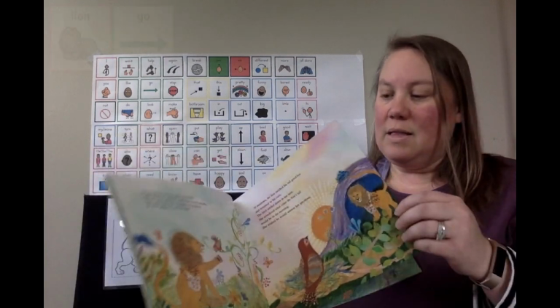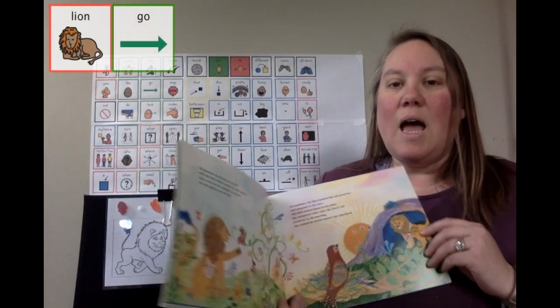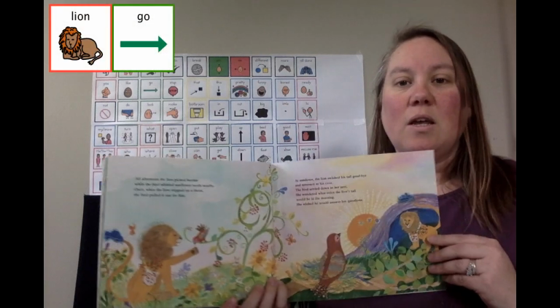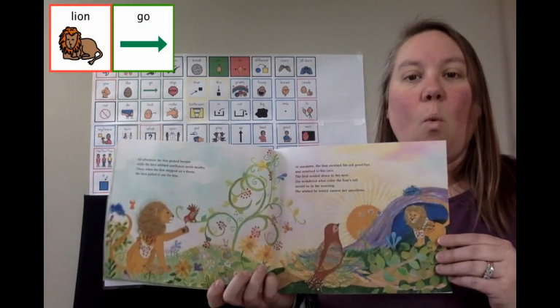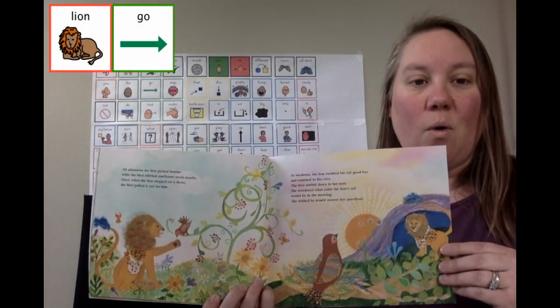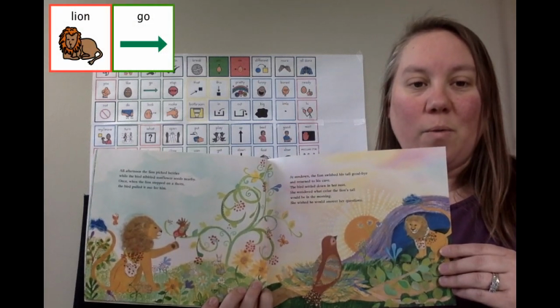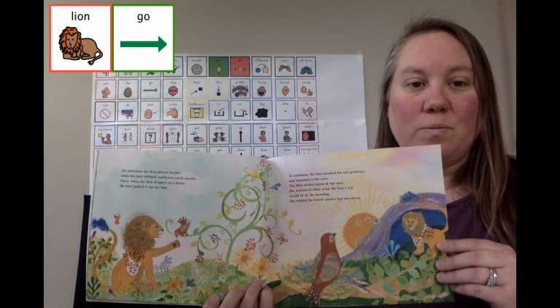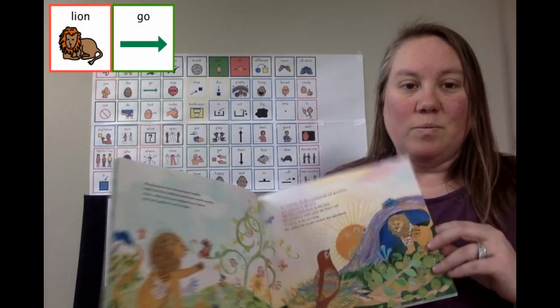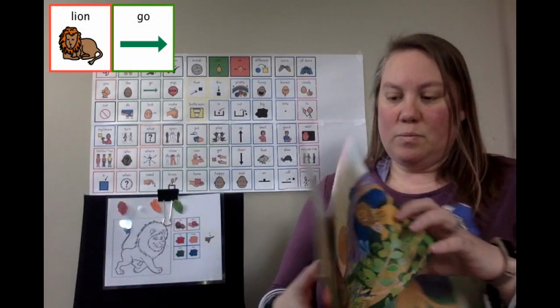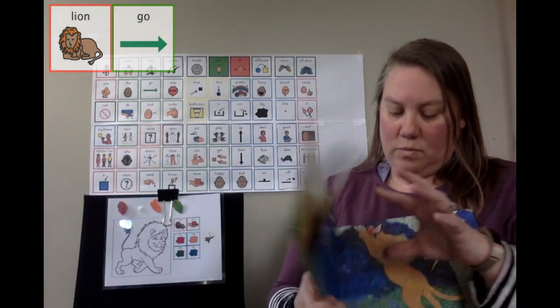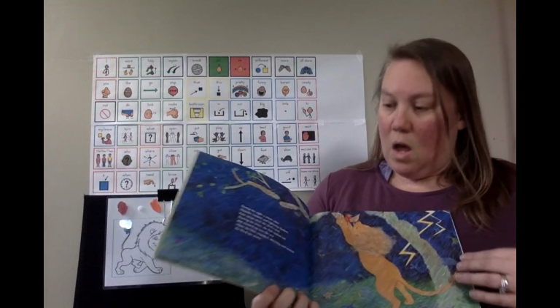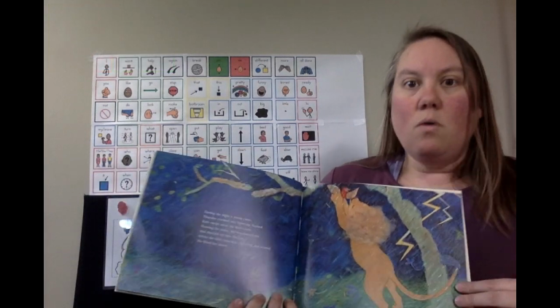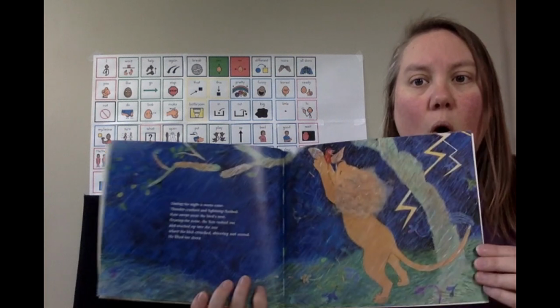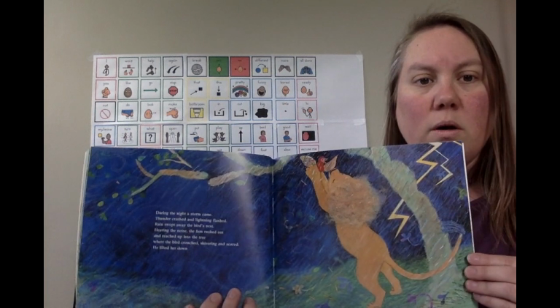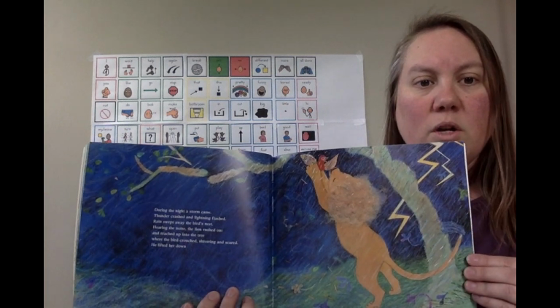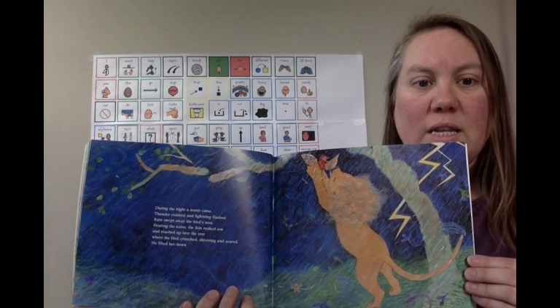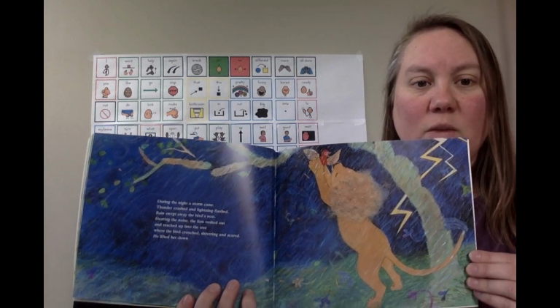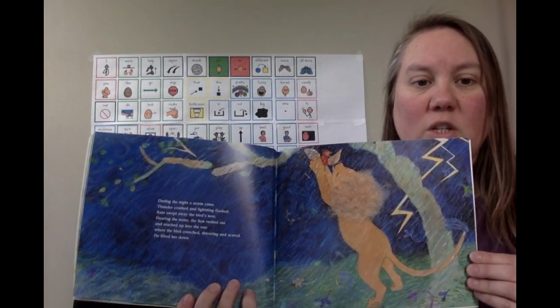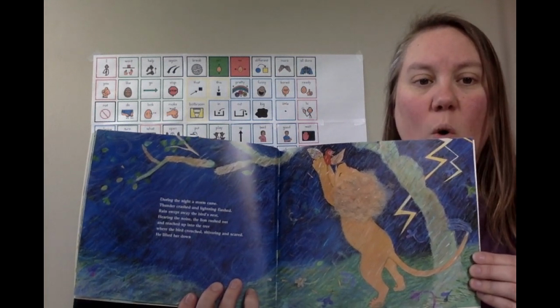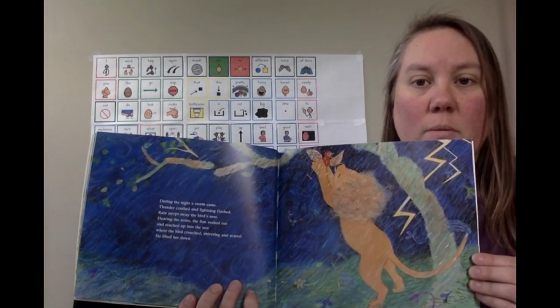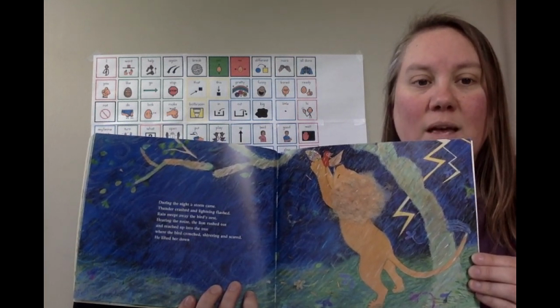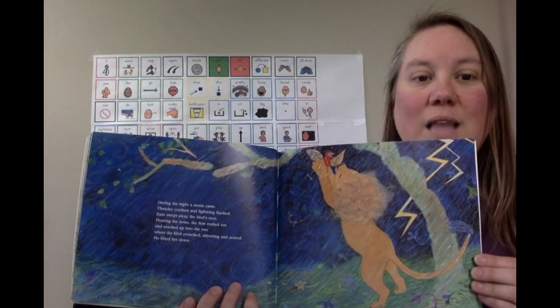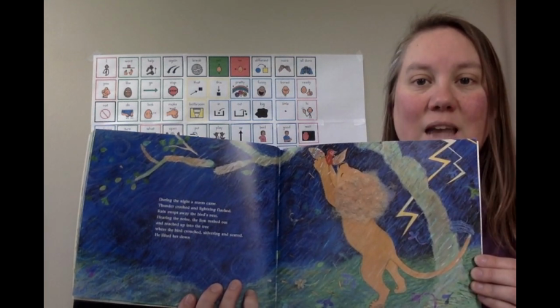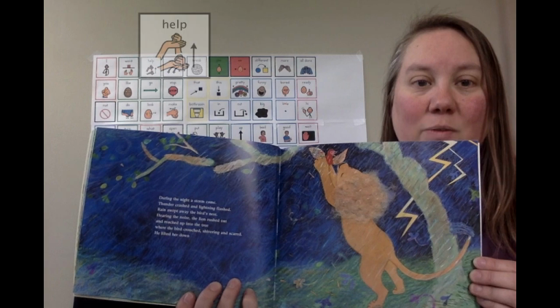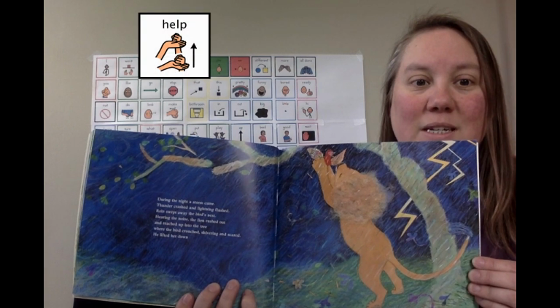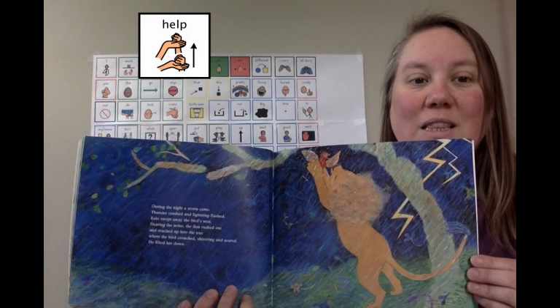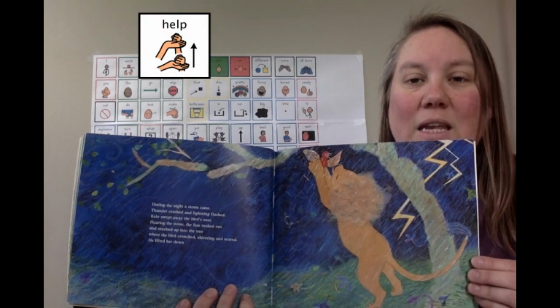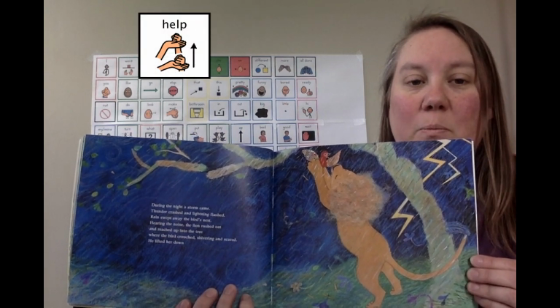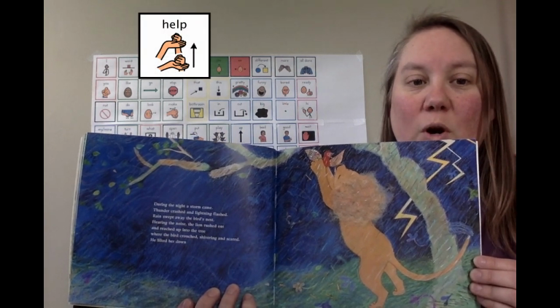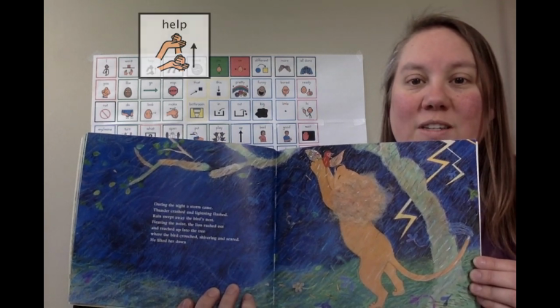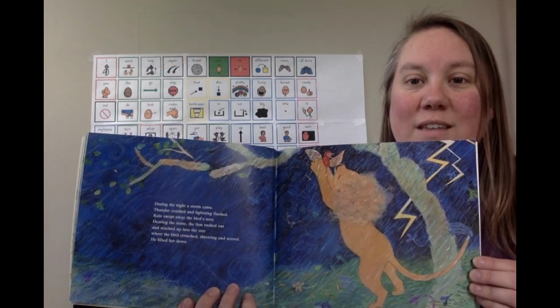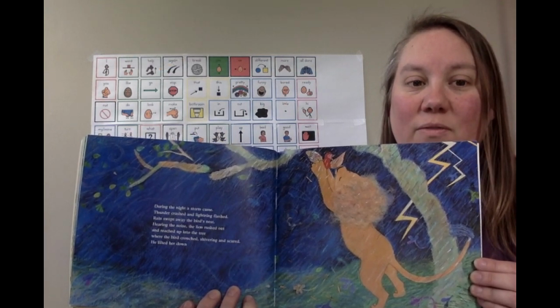Lion went home. Oh no! During the night there was a storm. Lion helped. Lion helped Bird stay safe.